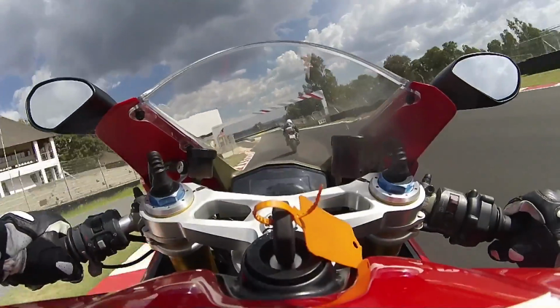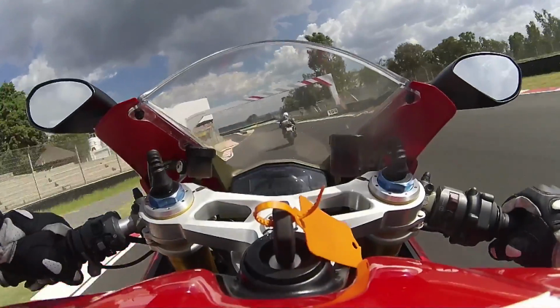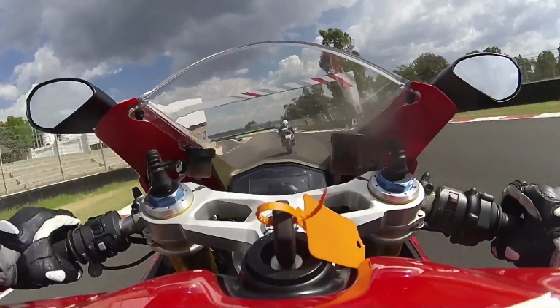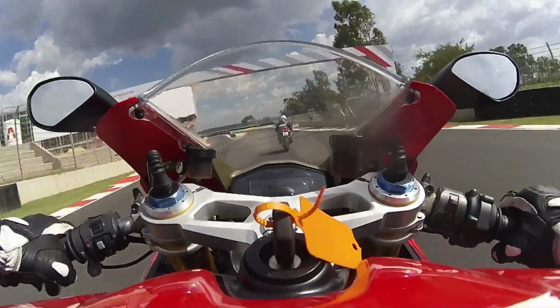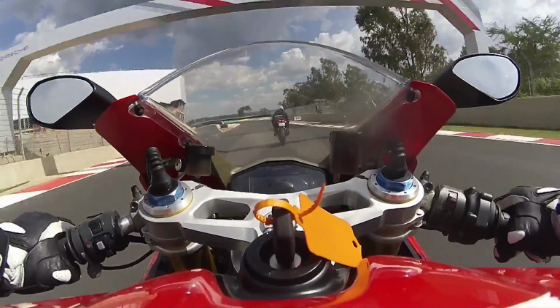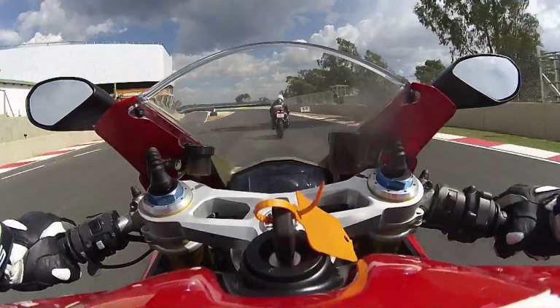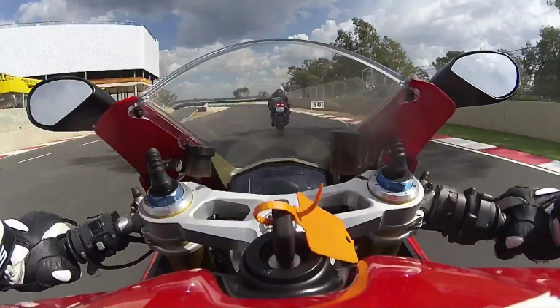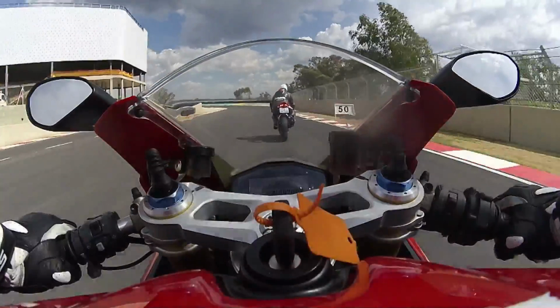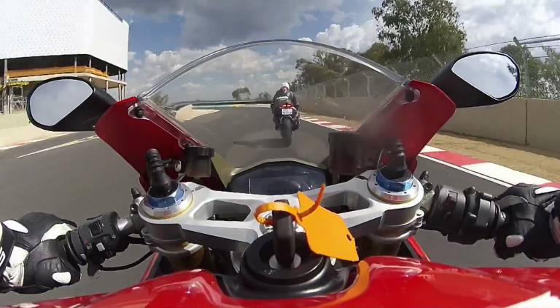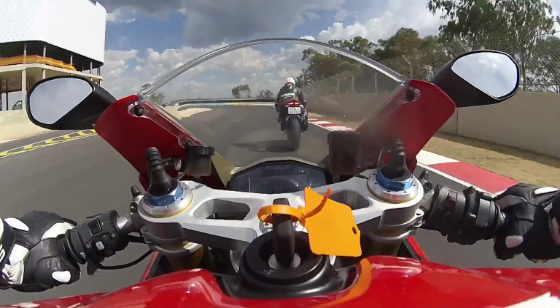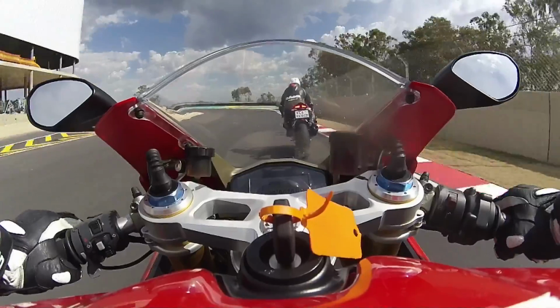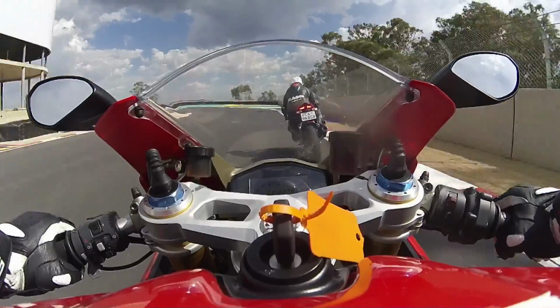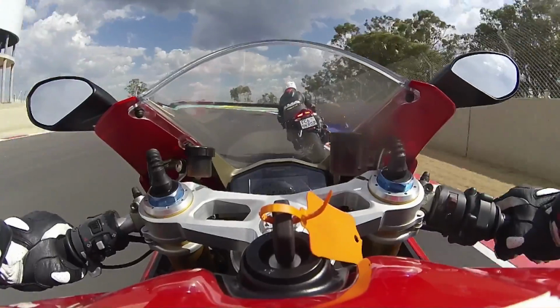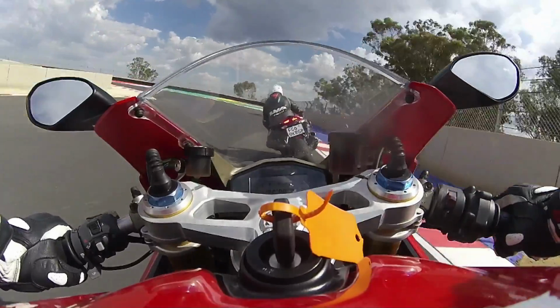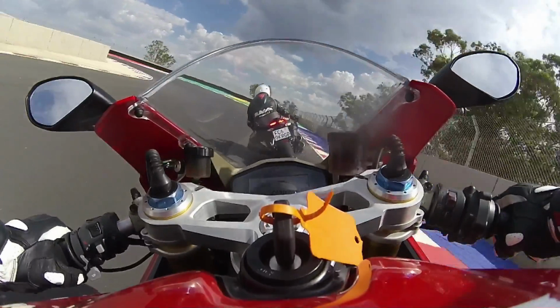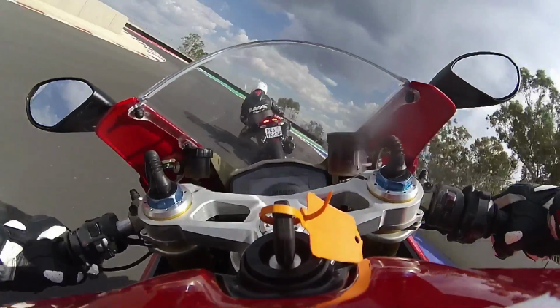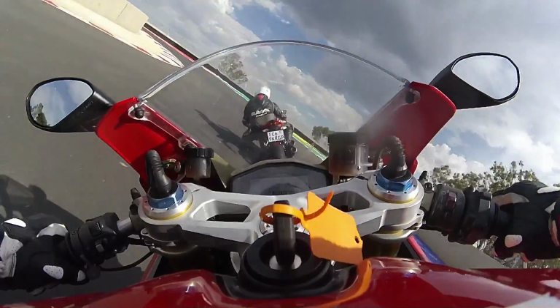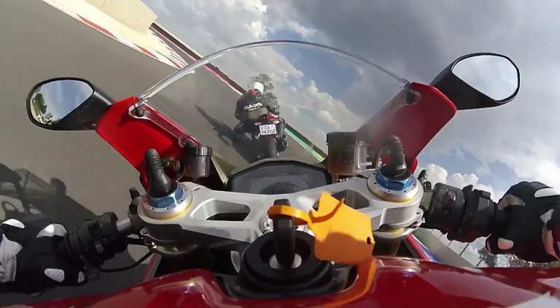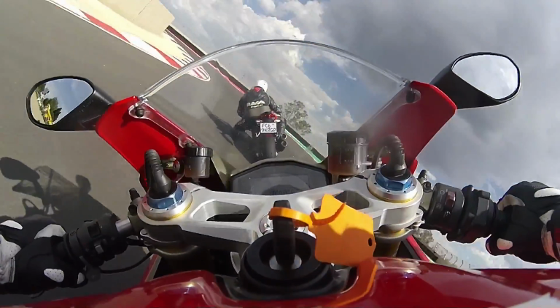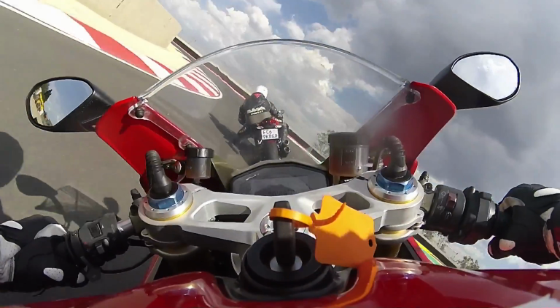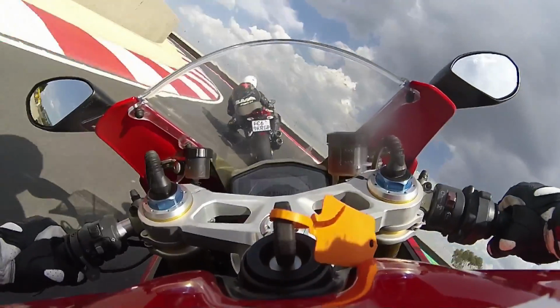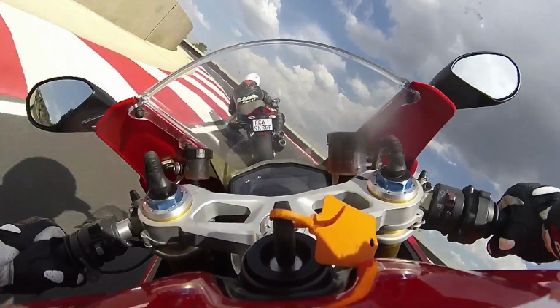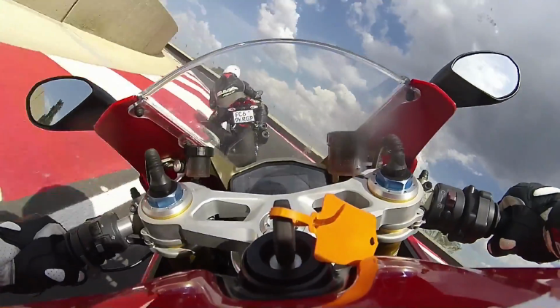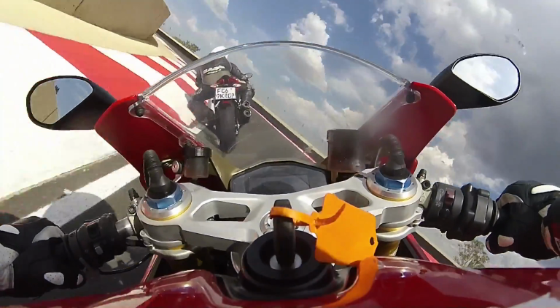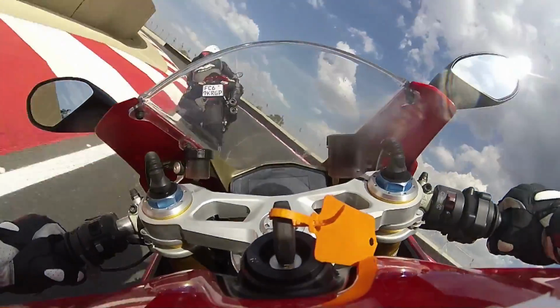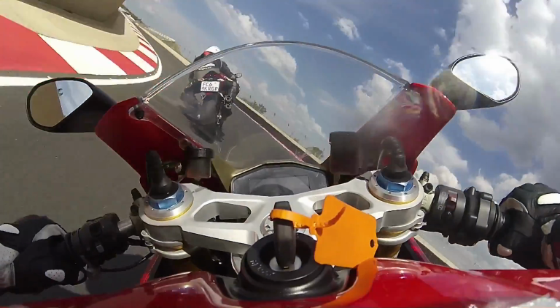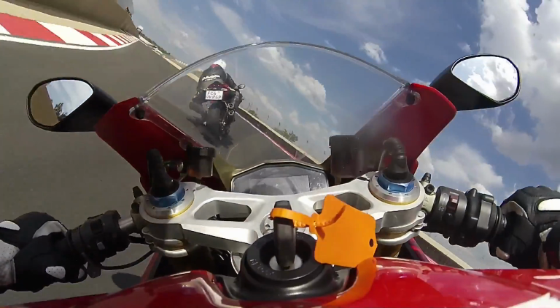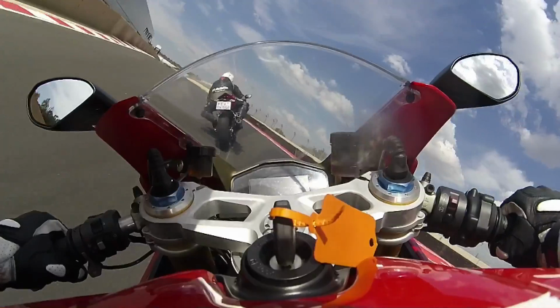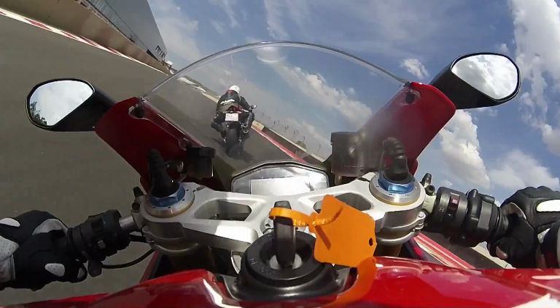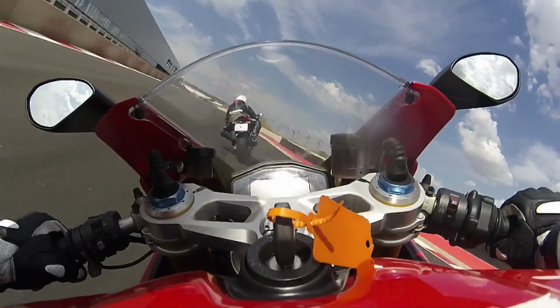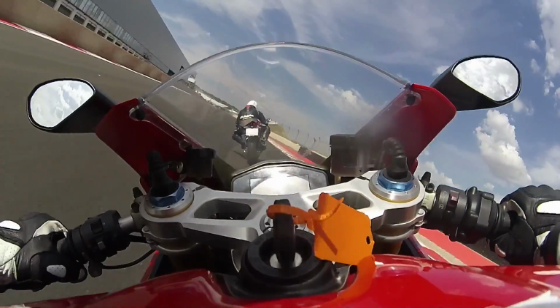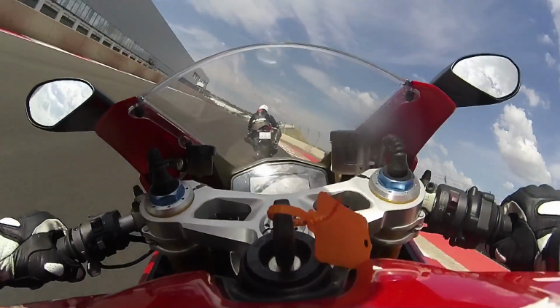From here, it's simply a matter of mashing the throttle once again for the blast down the start-finish straight, which is now nearly 900 metres long.